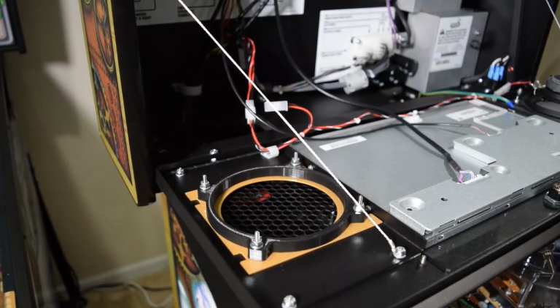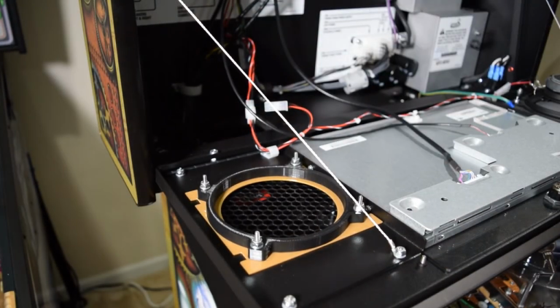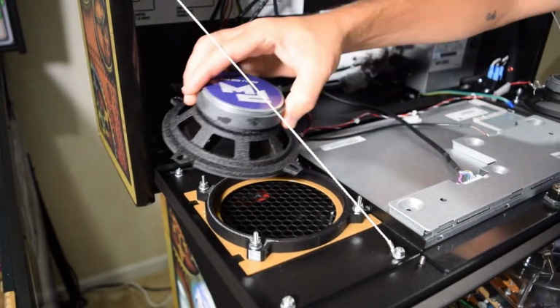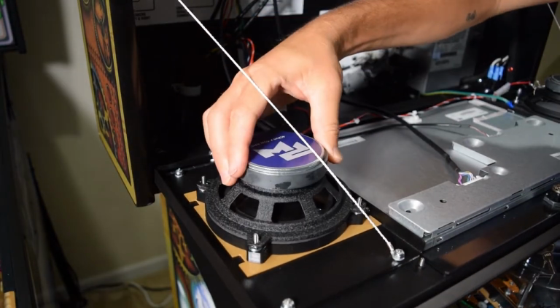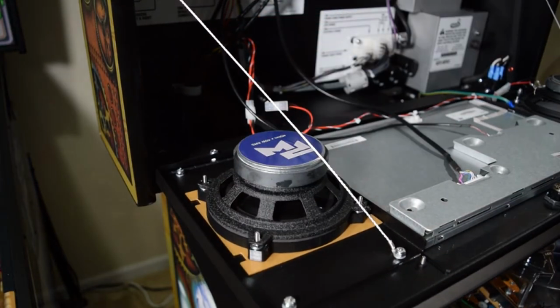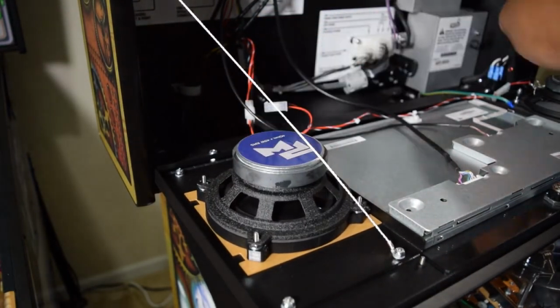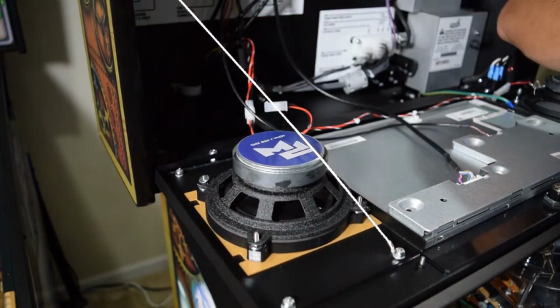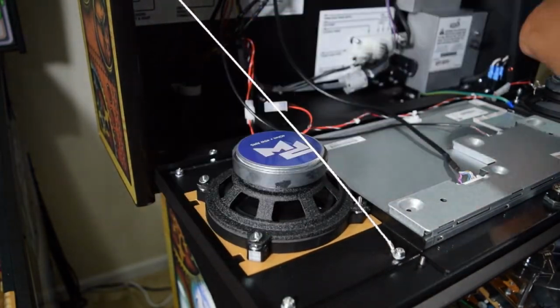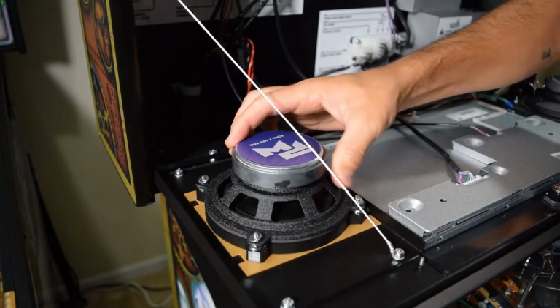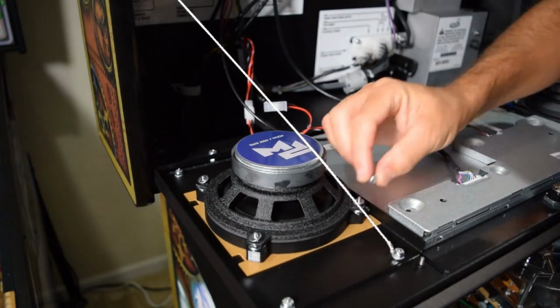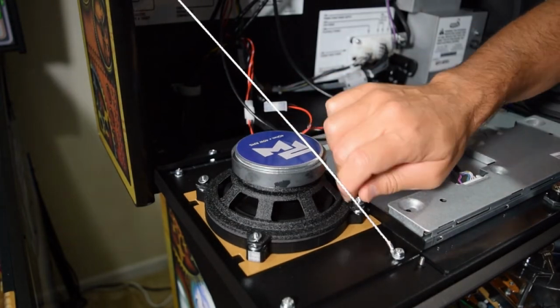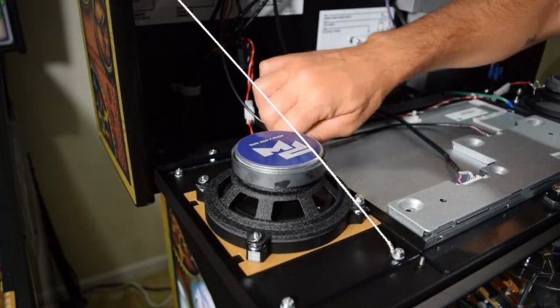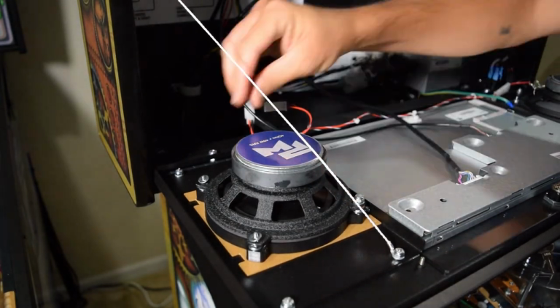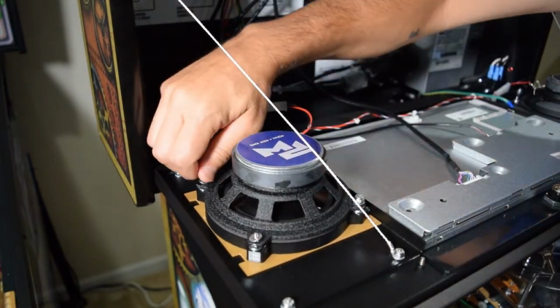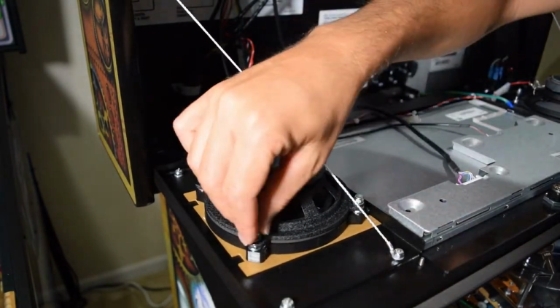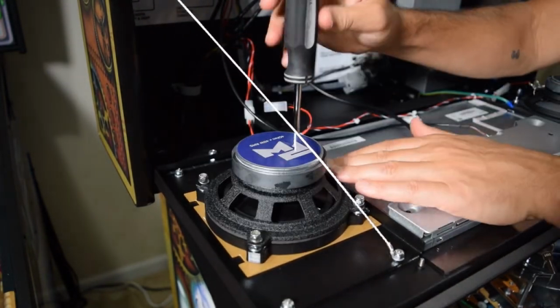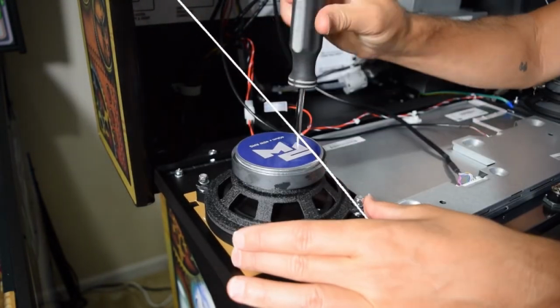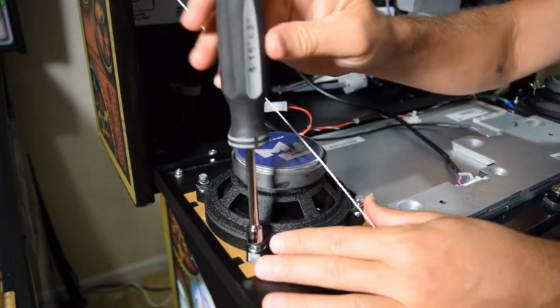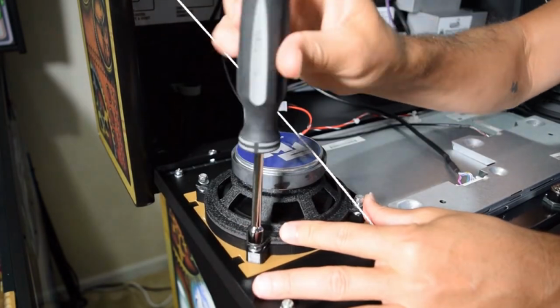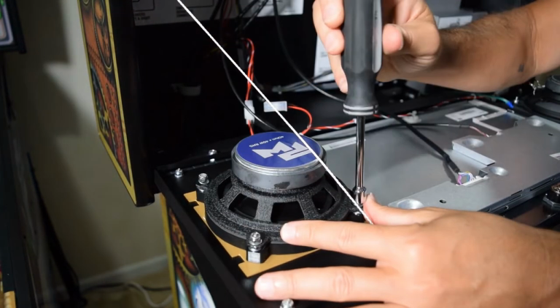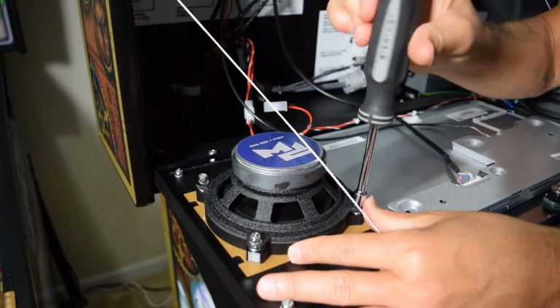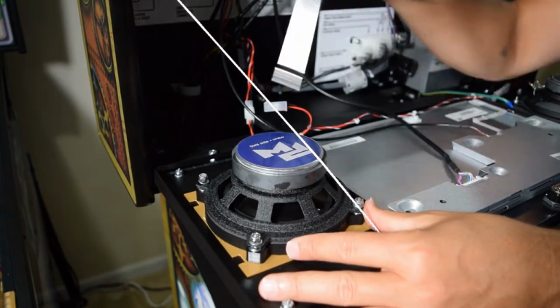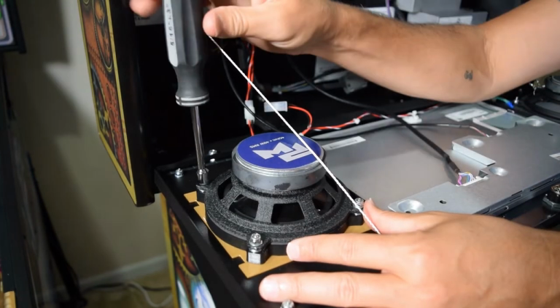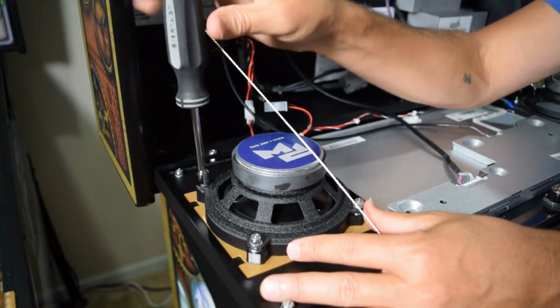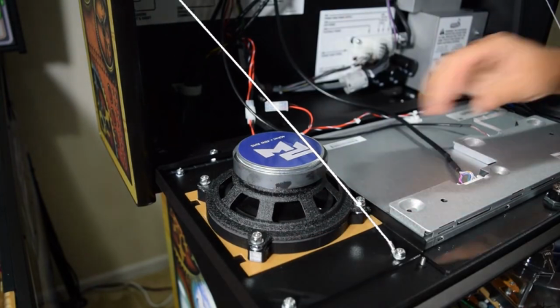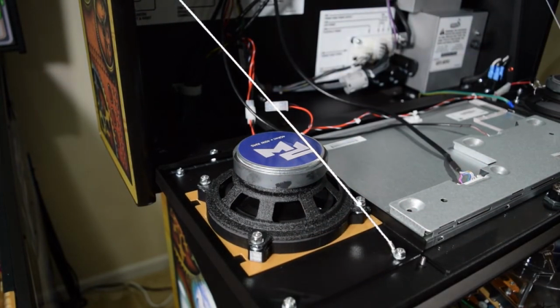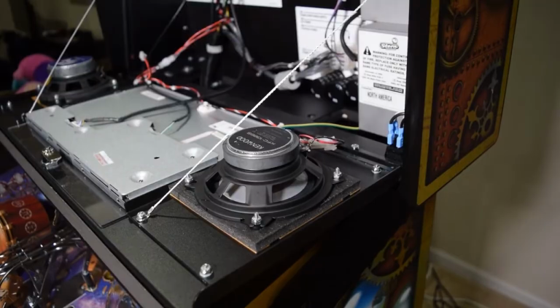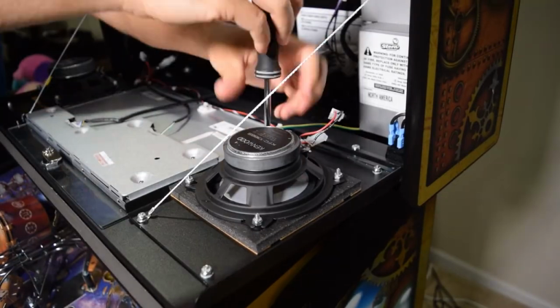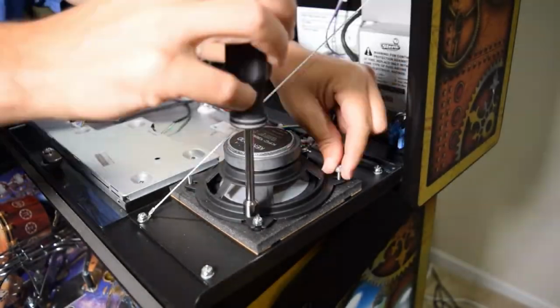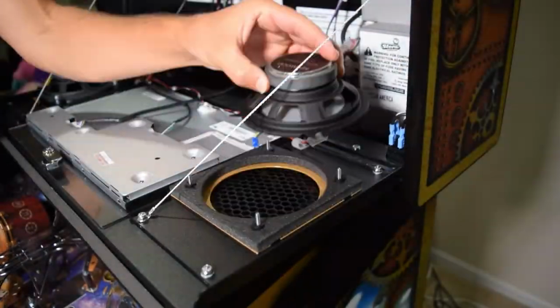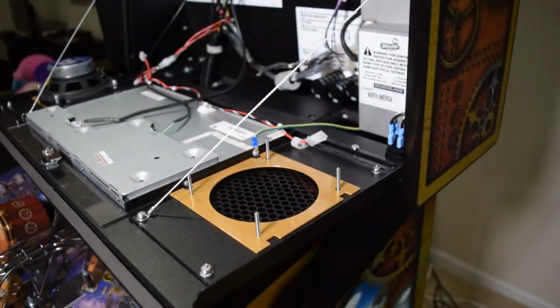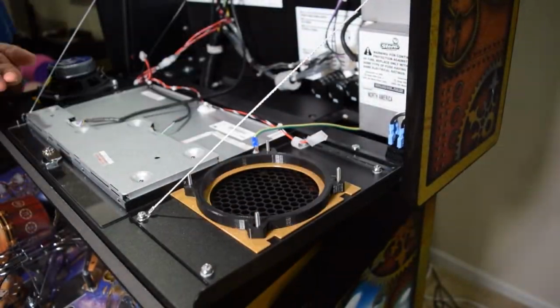Now install the new backbox speakers as shown here. Place one washer and one locknut on each post, then use your nut driver to tighten it down. Repeat this process for the other speaker.